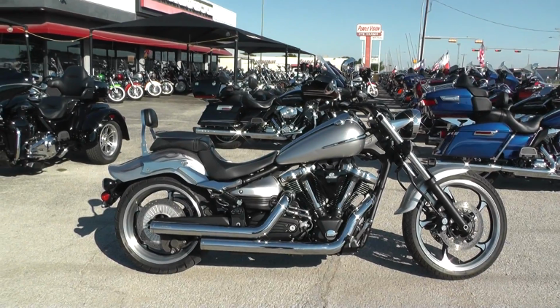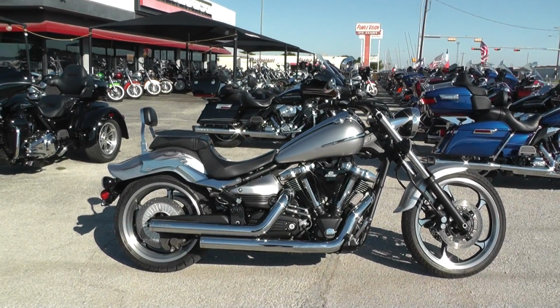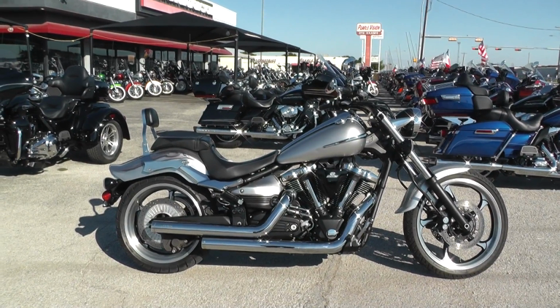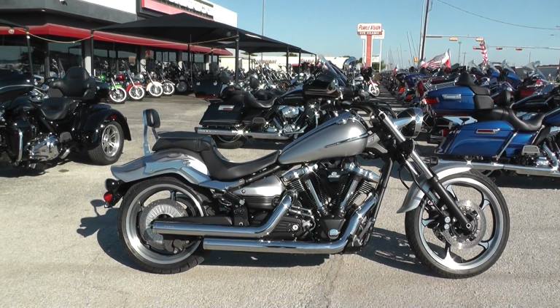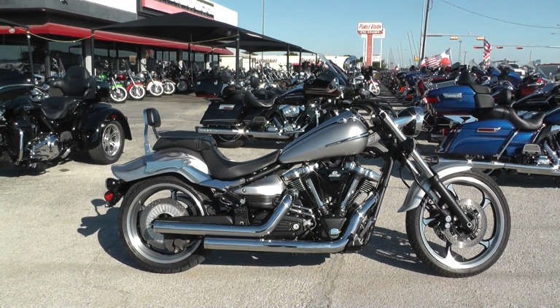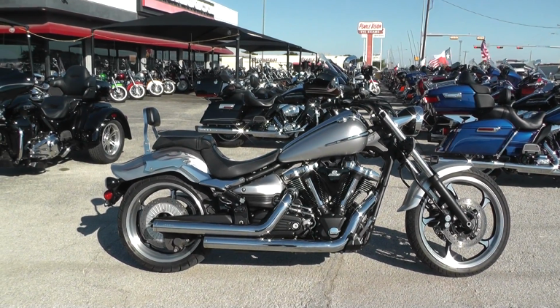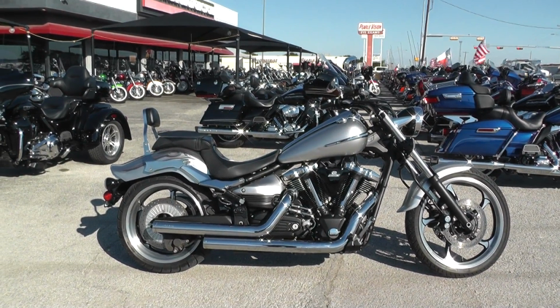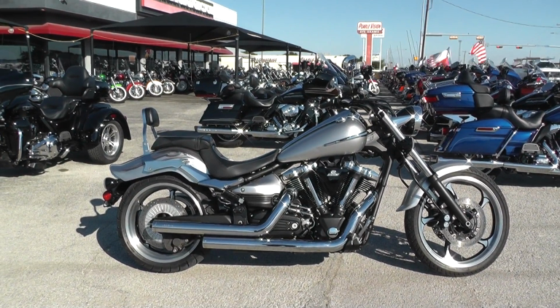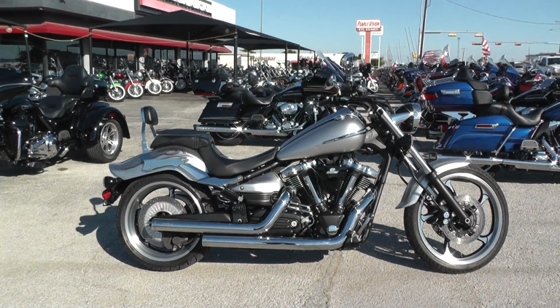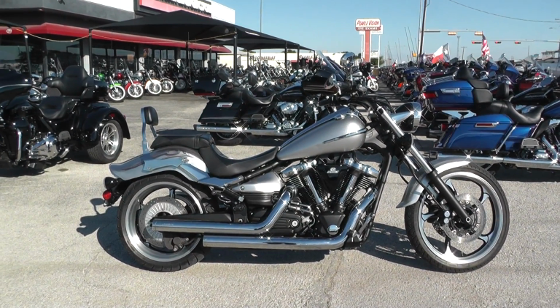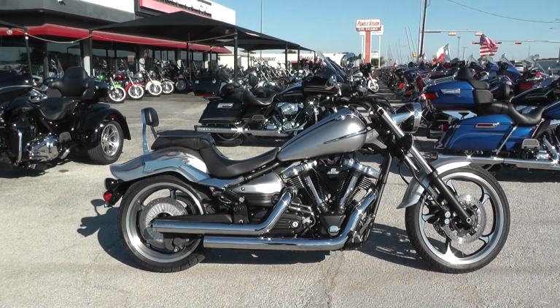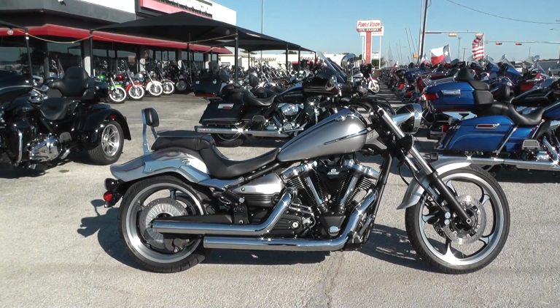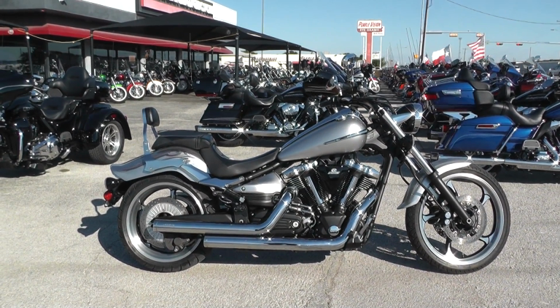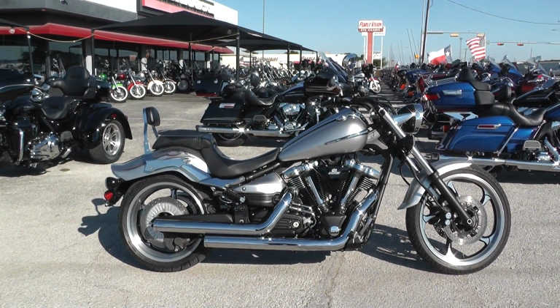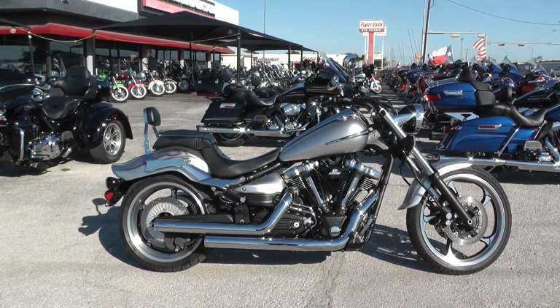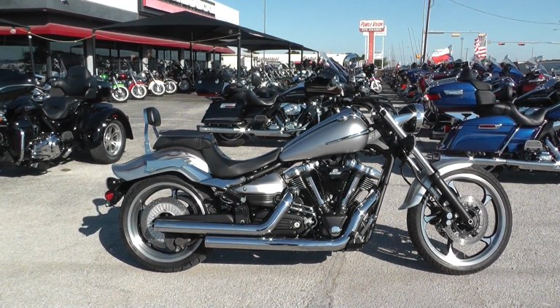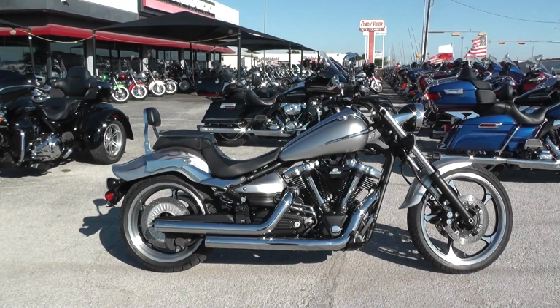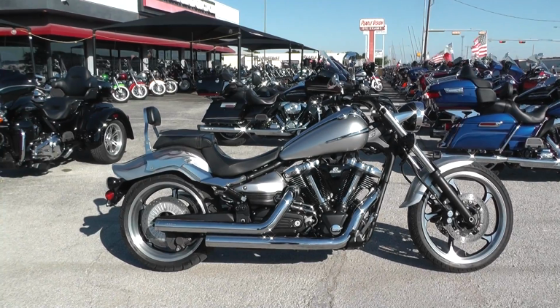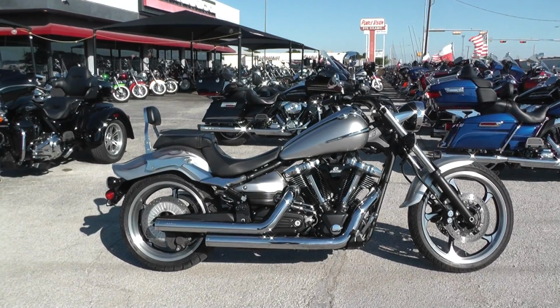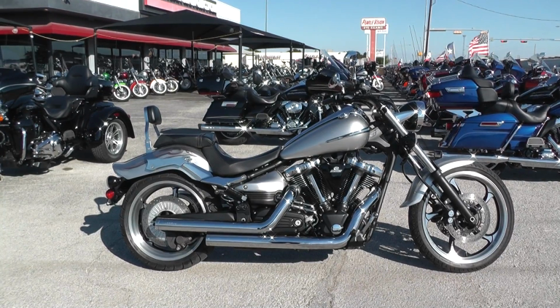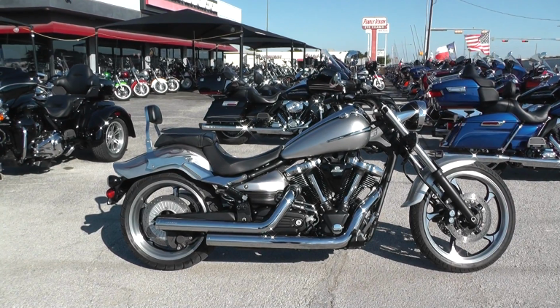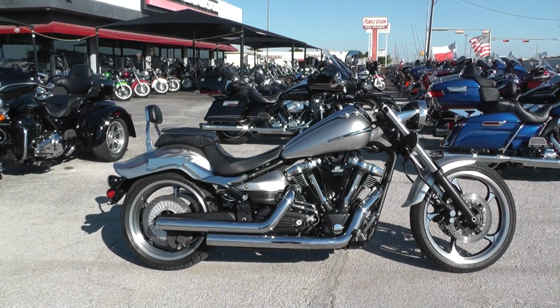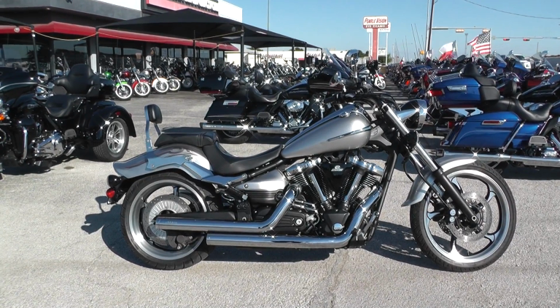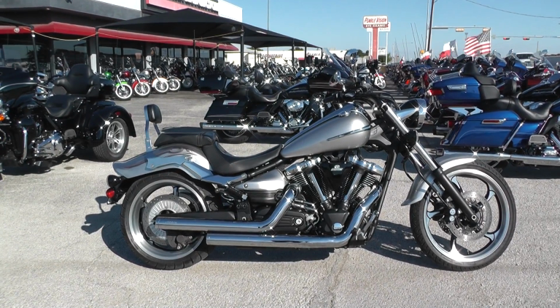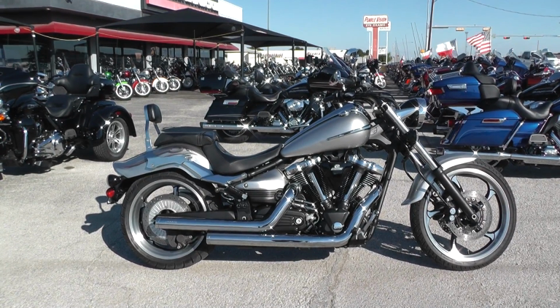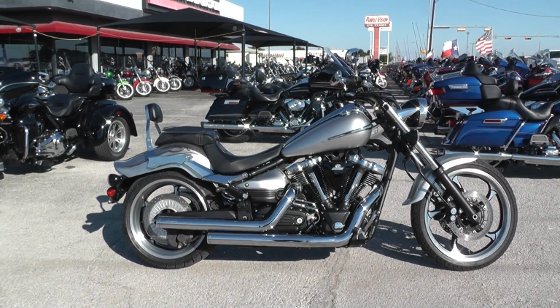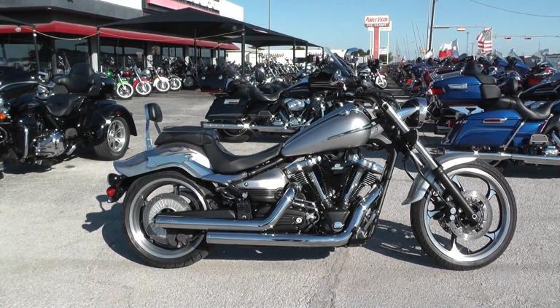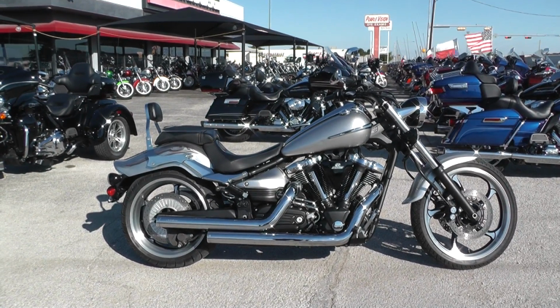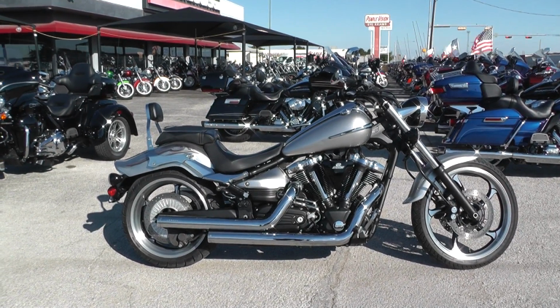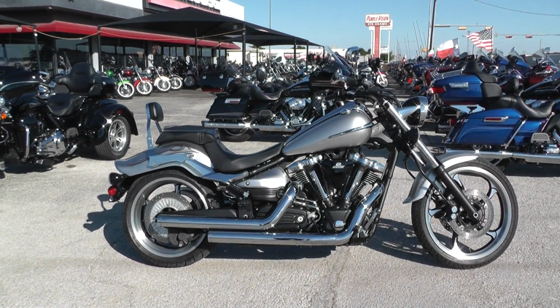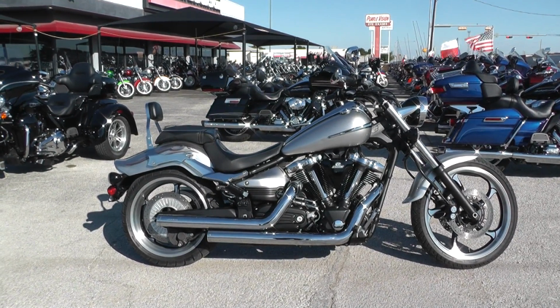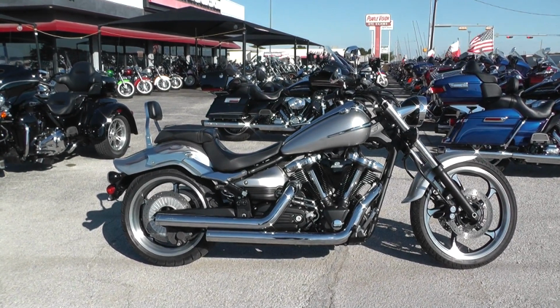Hey guys, Nick here with the American Motorcycle Trading Company in Arlington, Texas. Got a beautiful 2009 Yamaha Raider with me today.